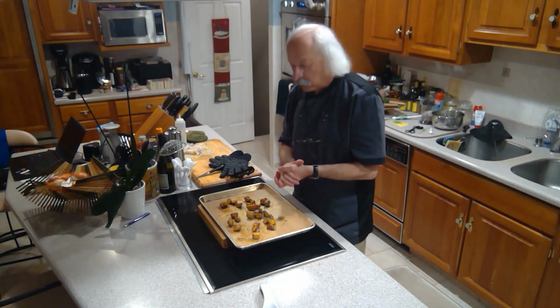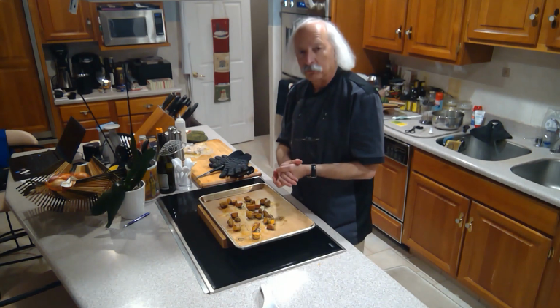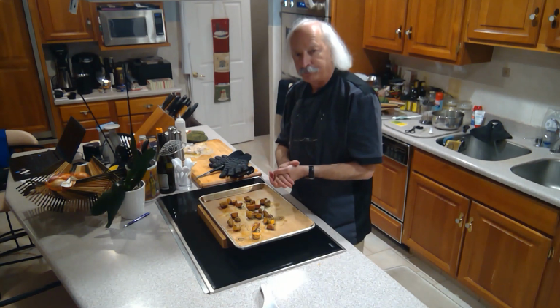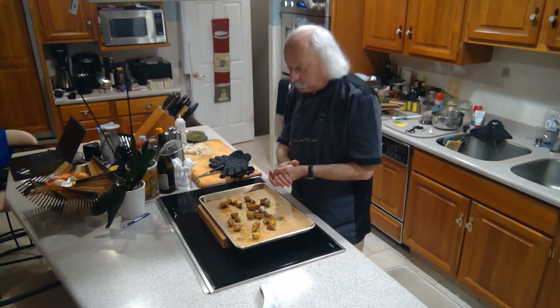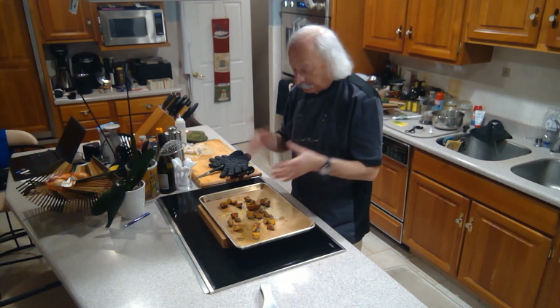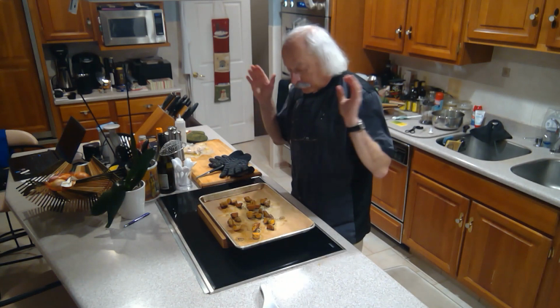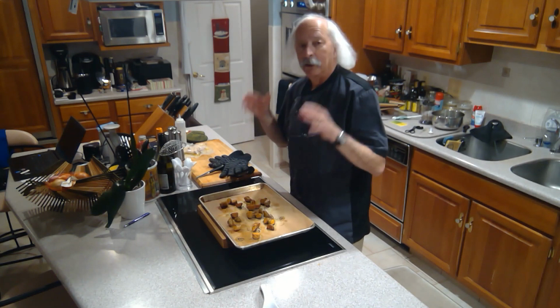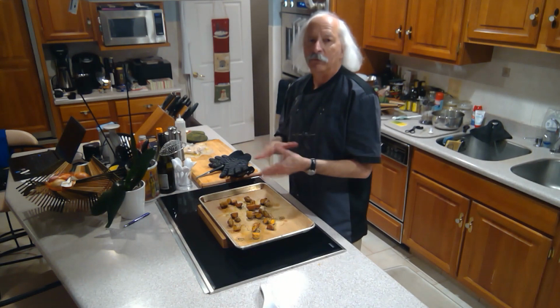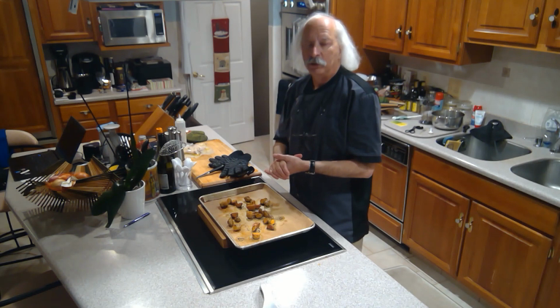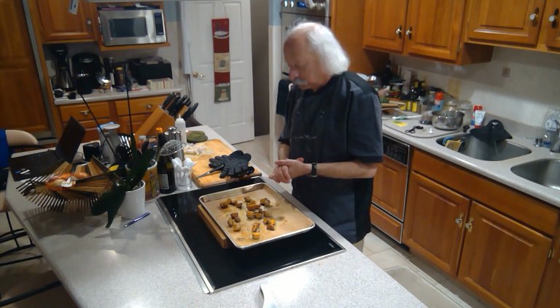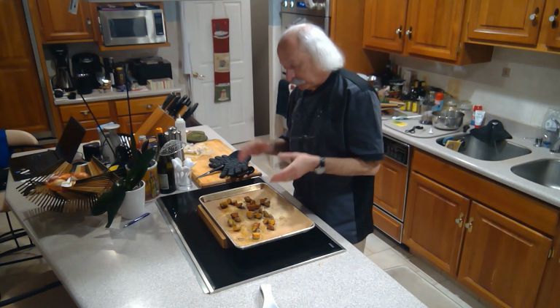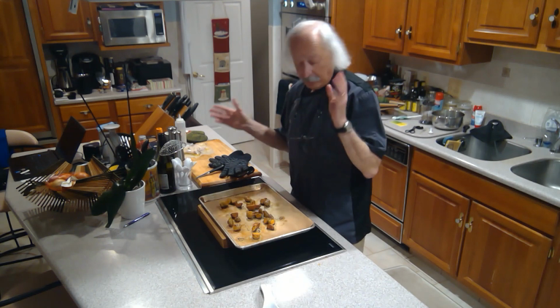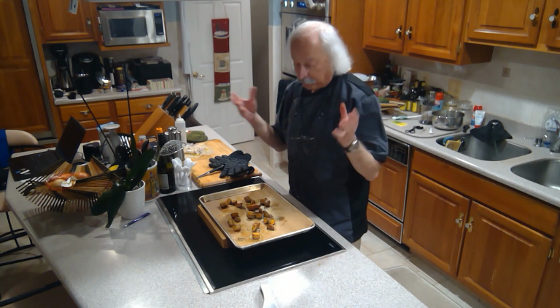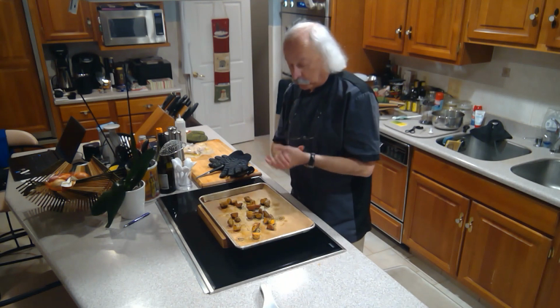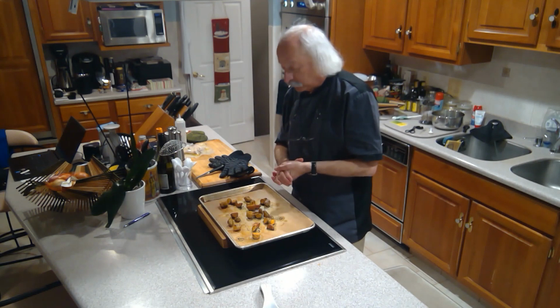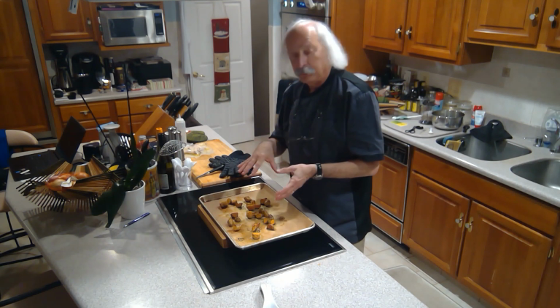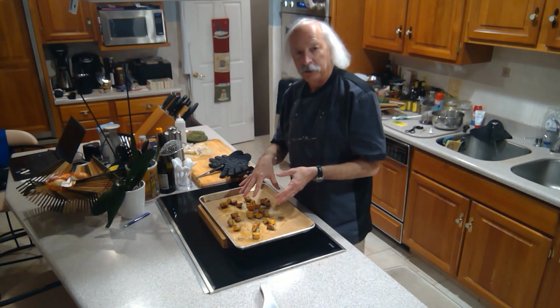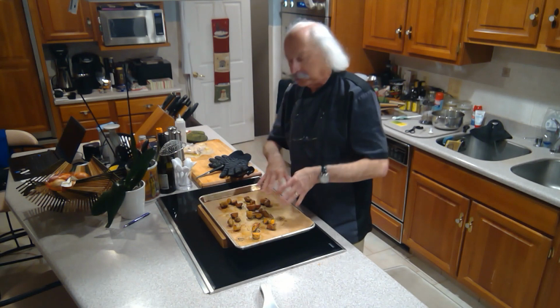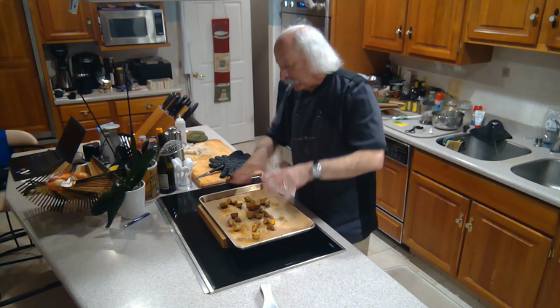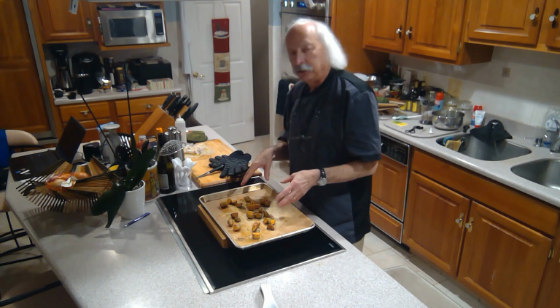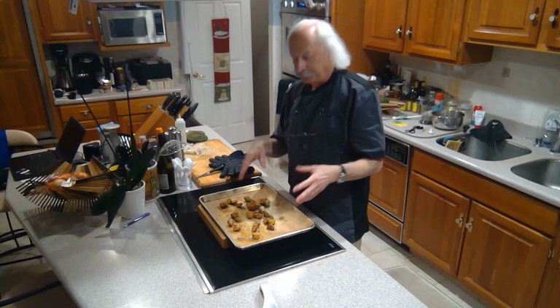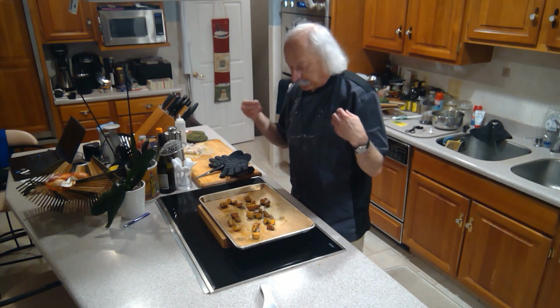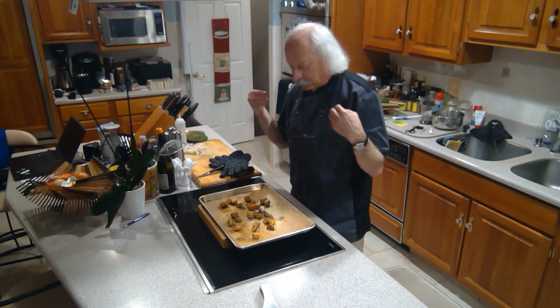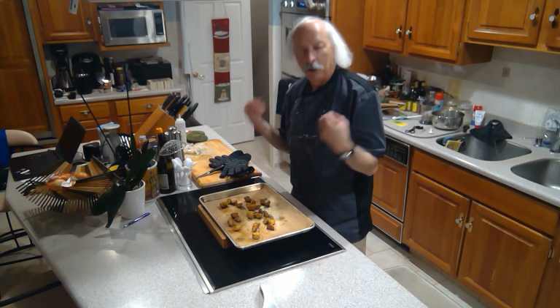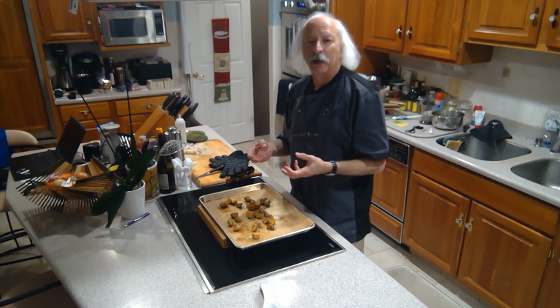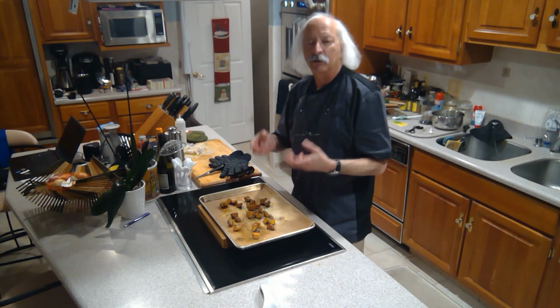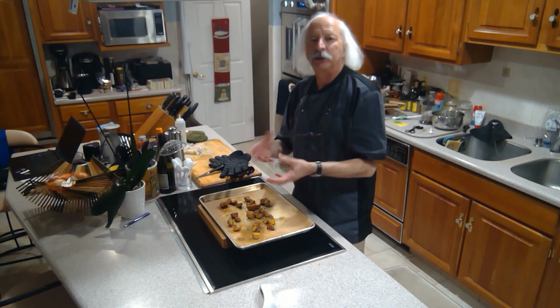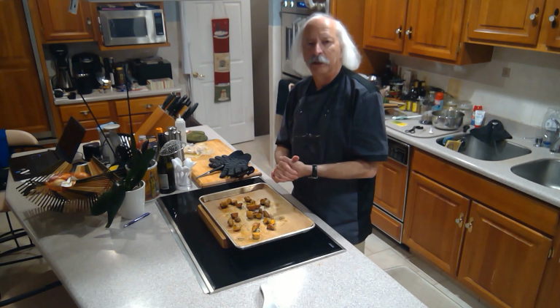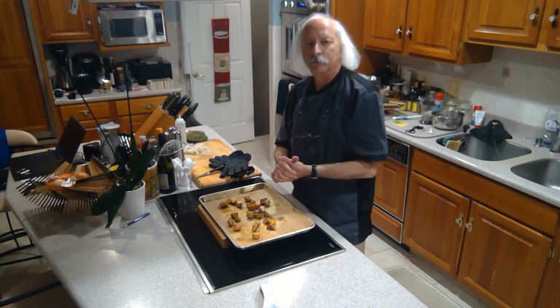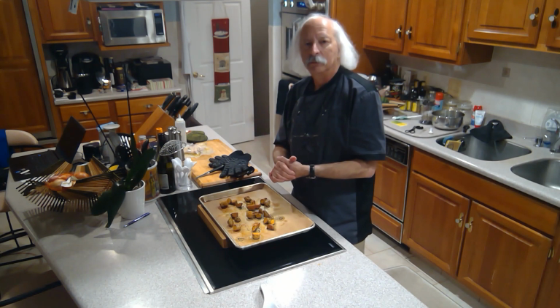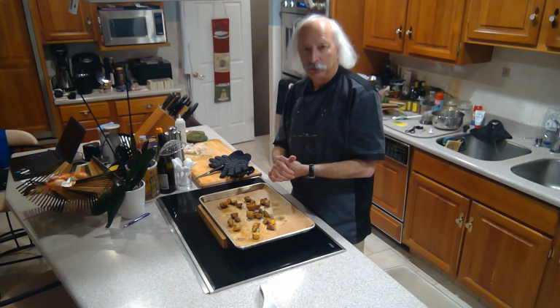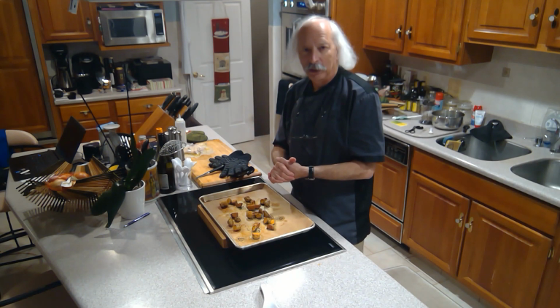They're all the way cooked through. 450 degrees for between 20 and 30 minutes, bite-sized pieces, nicely seasoned, and you get a wonderful kind of crunchy potato. We'll see you next time.